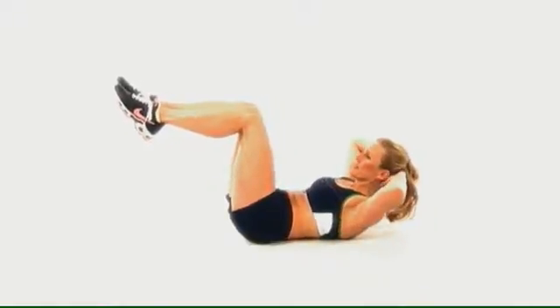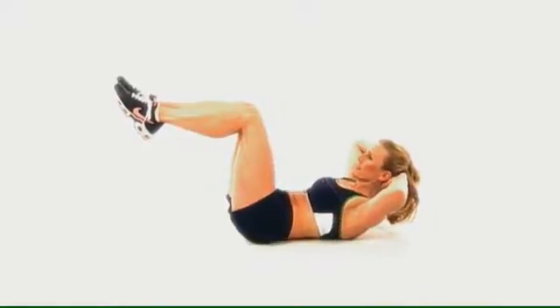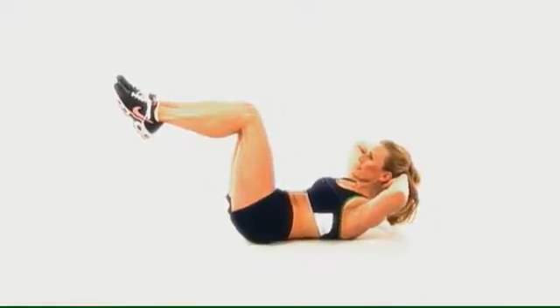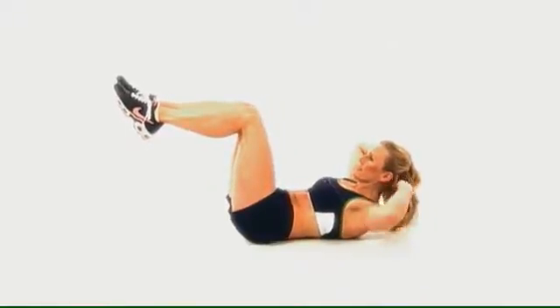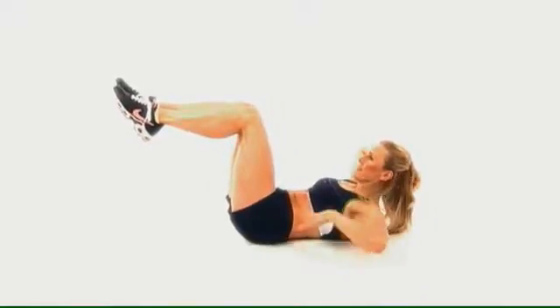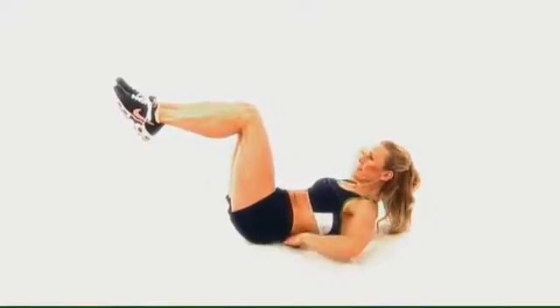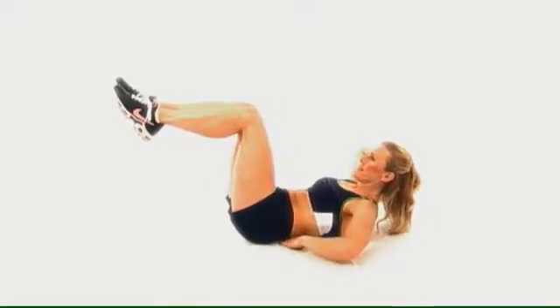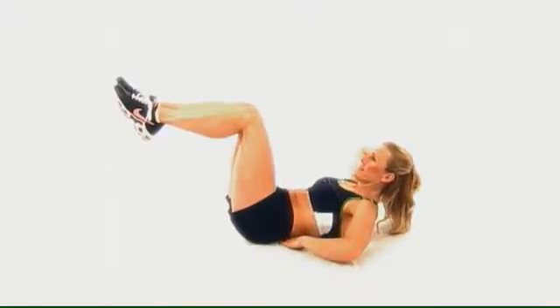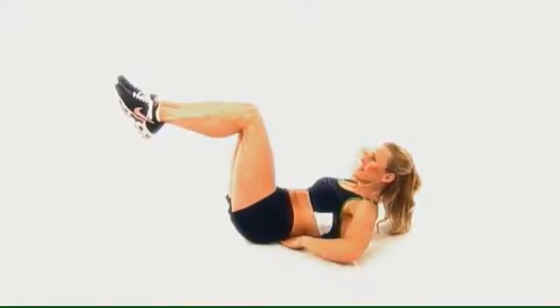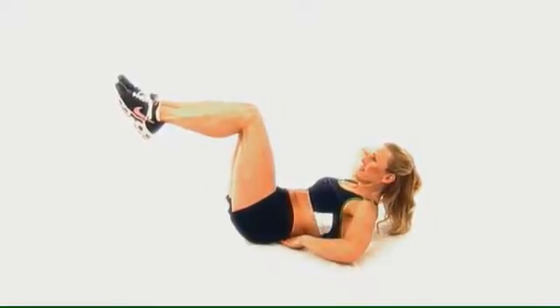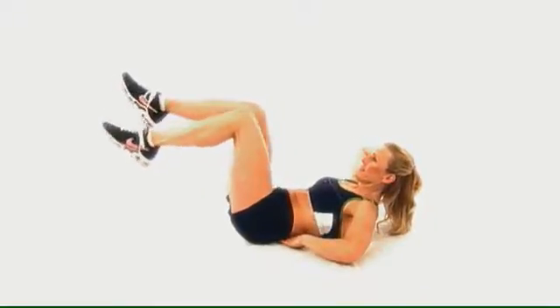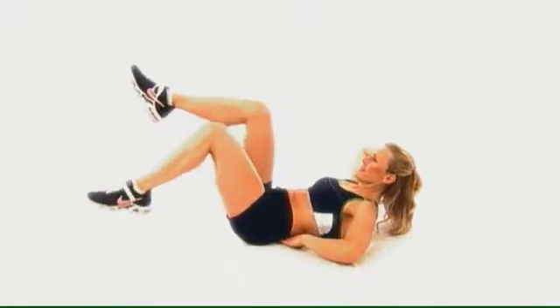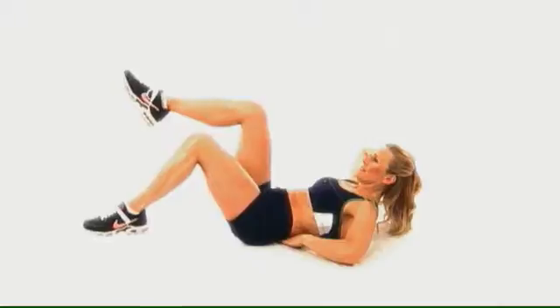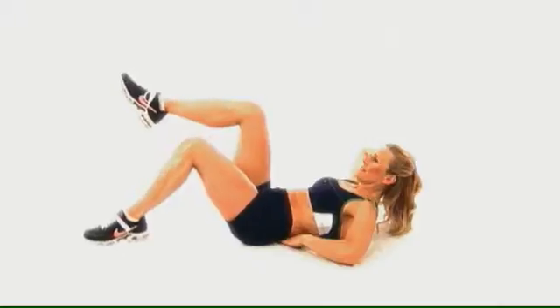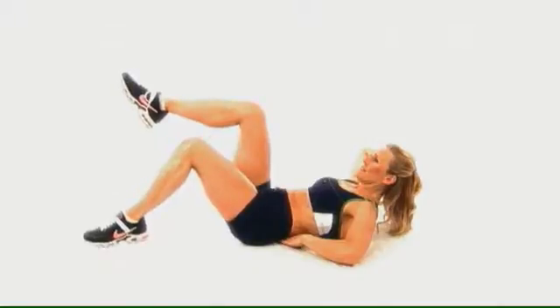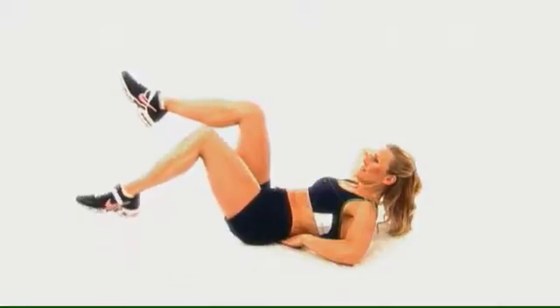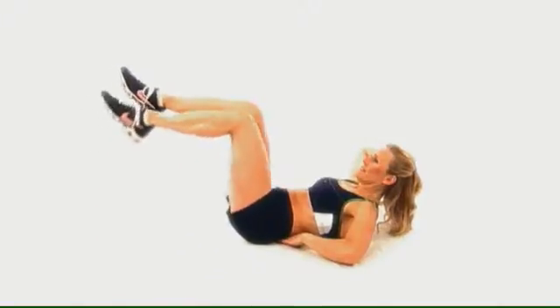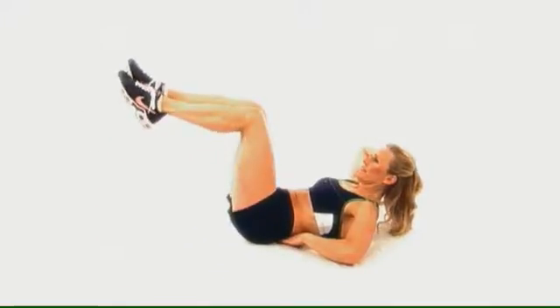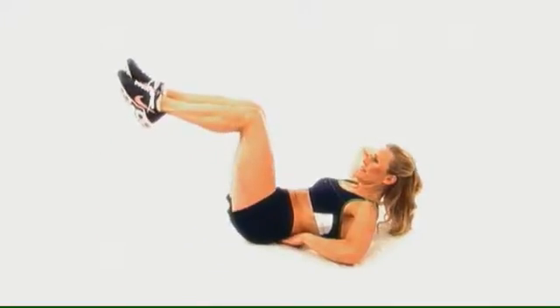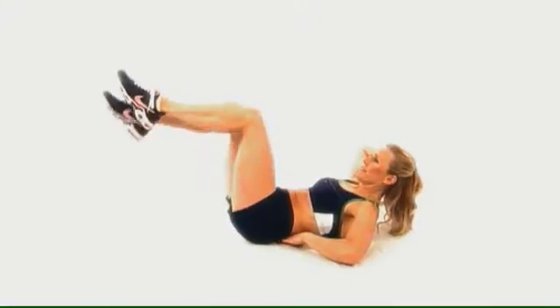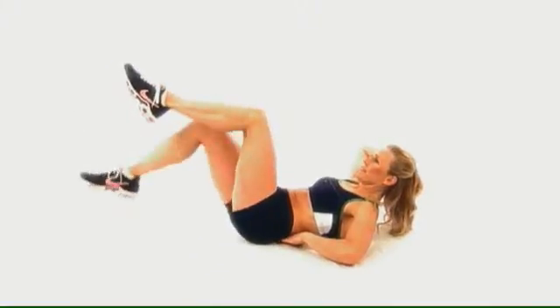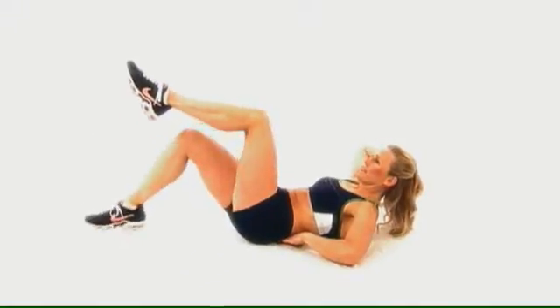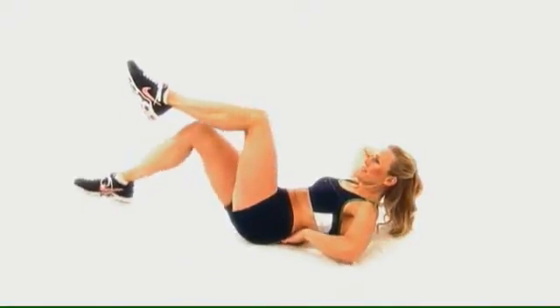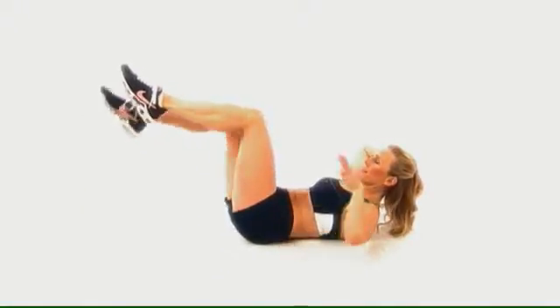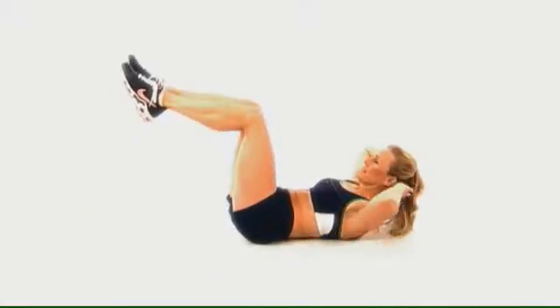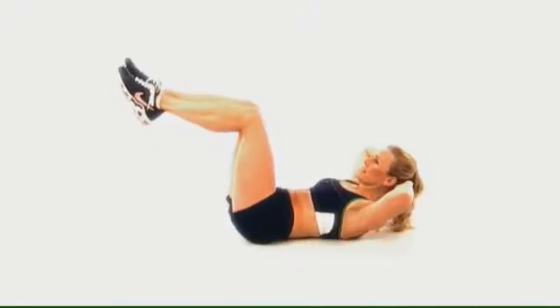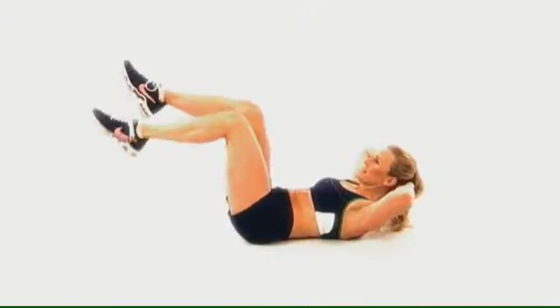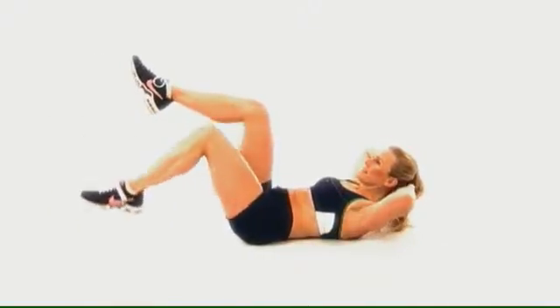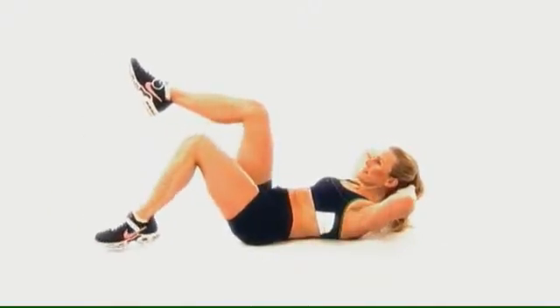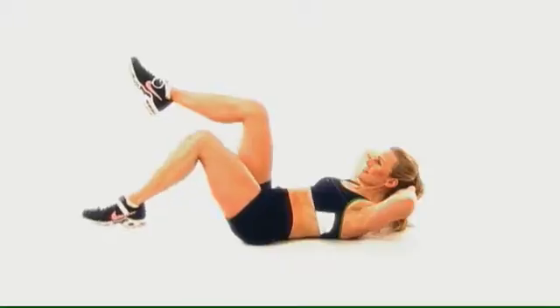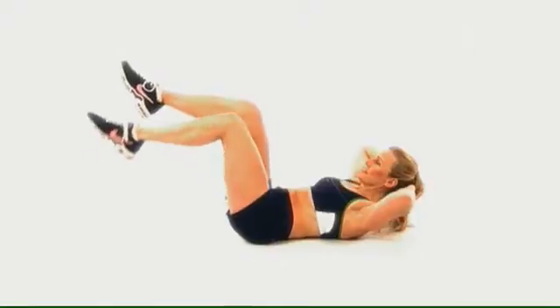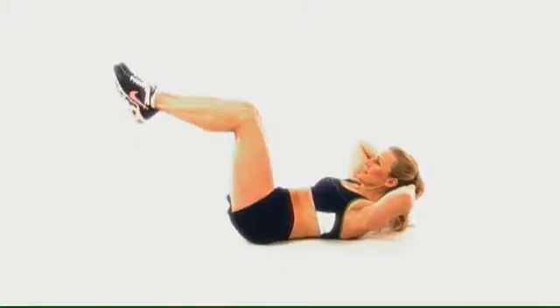Knees are up at 90 degrees. Press the low back into the floor and pull your belly button down and in. Hands will keep behind the head or underneath the tailbone to feel if the hips are moving.